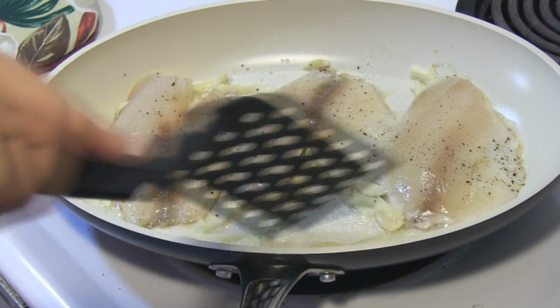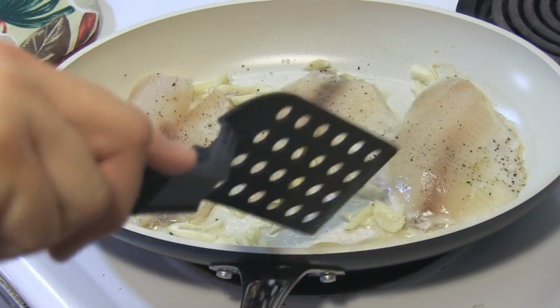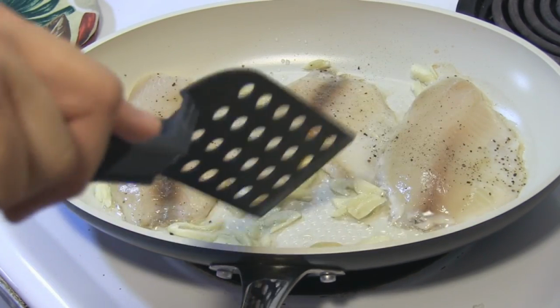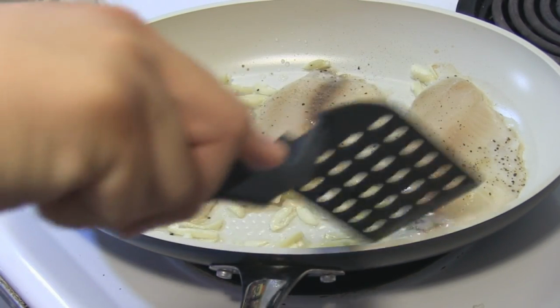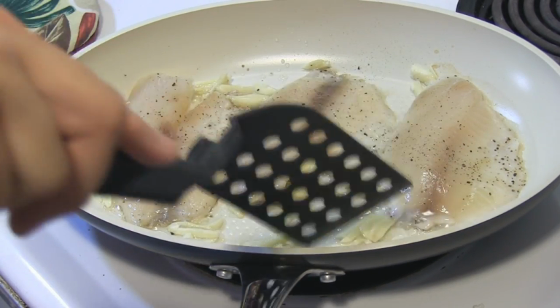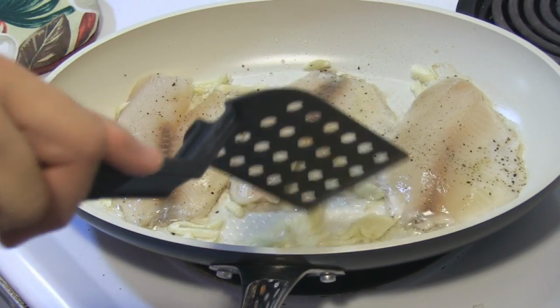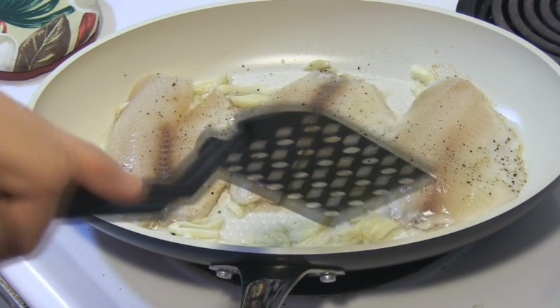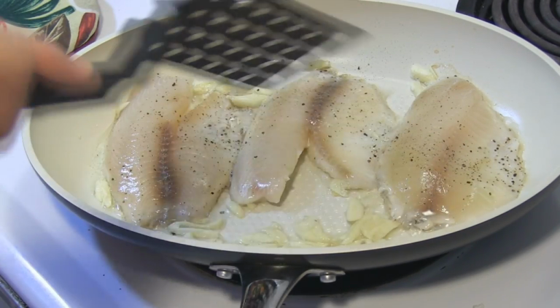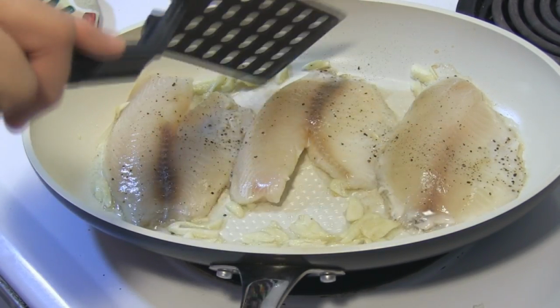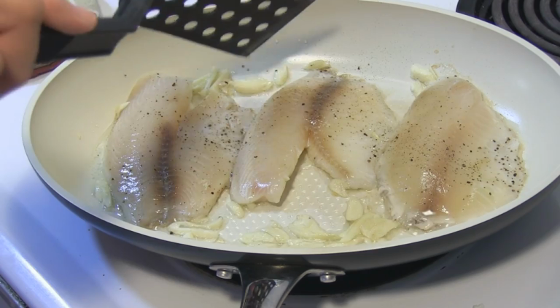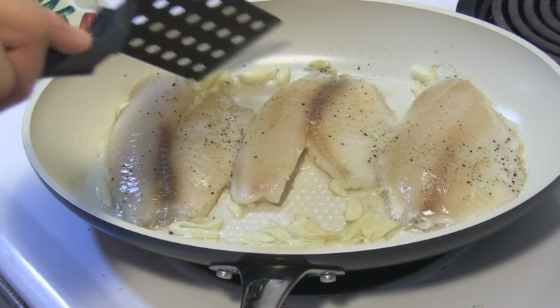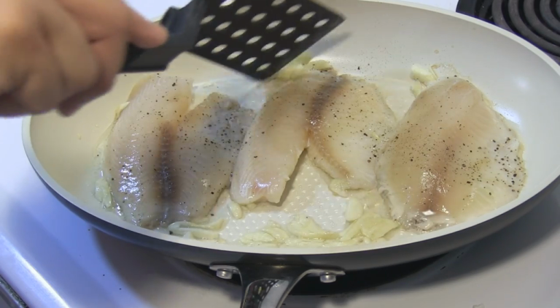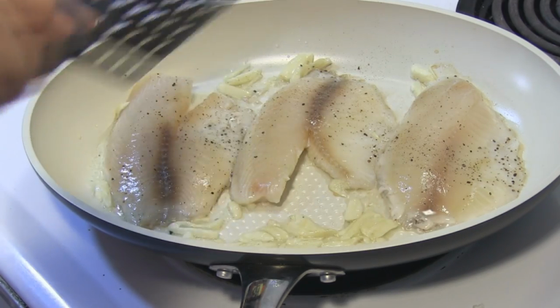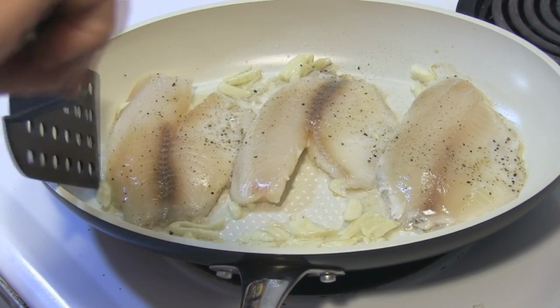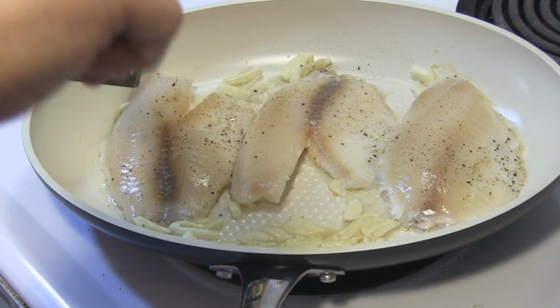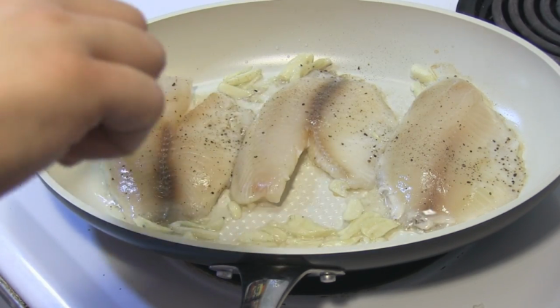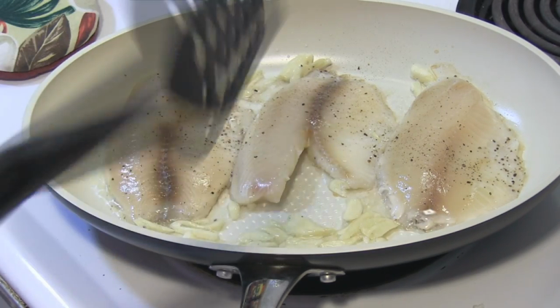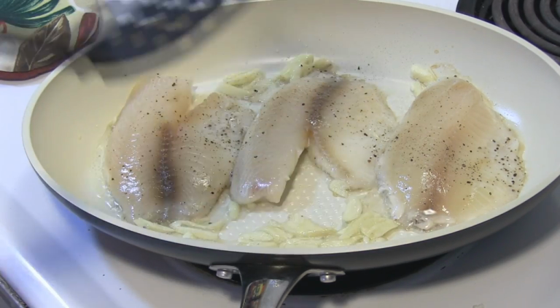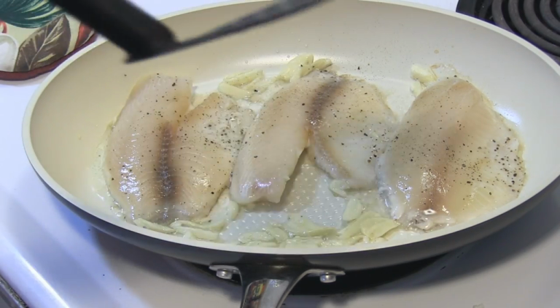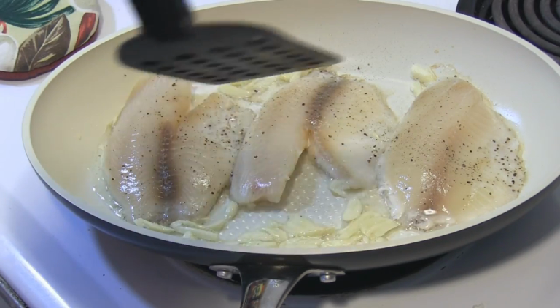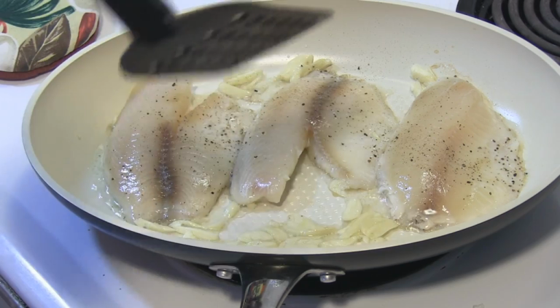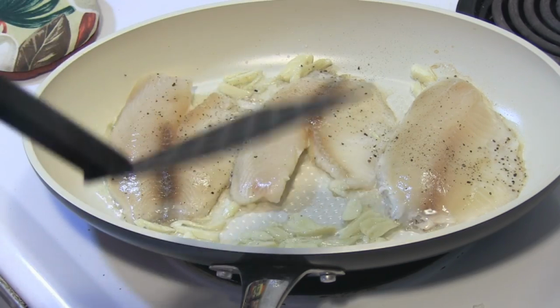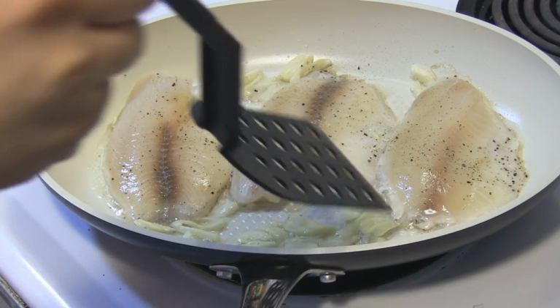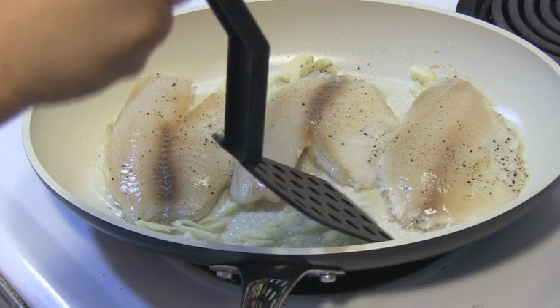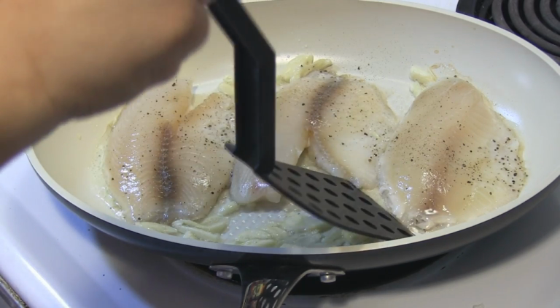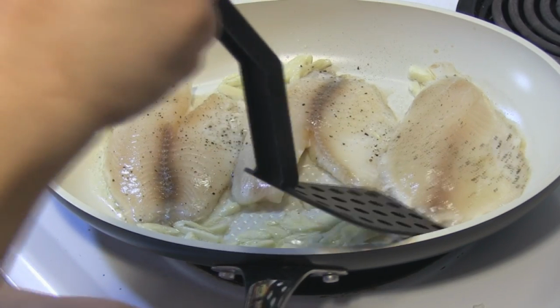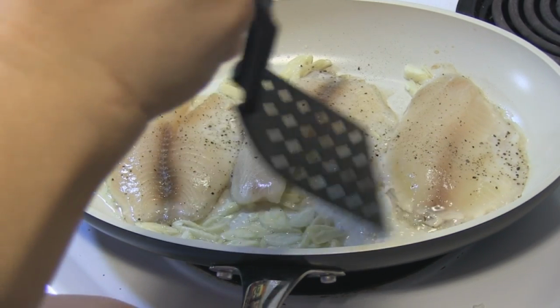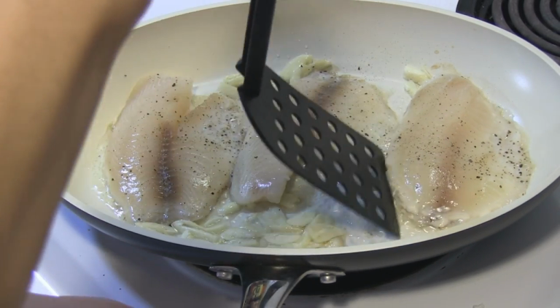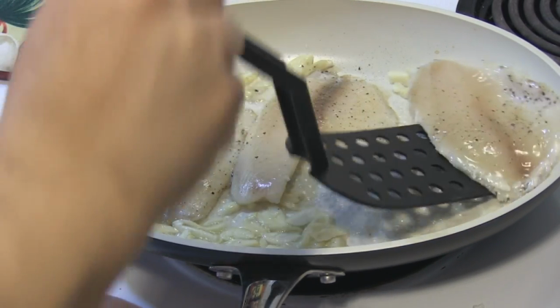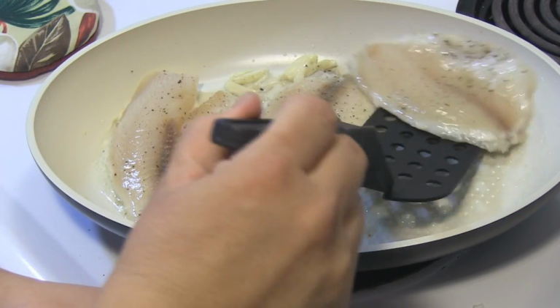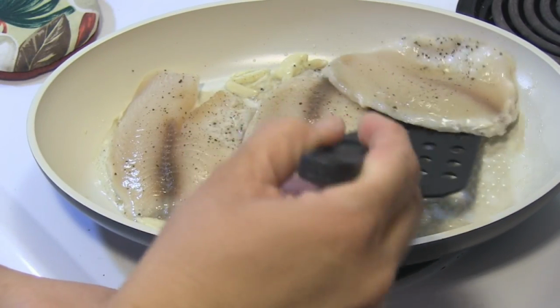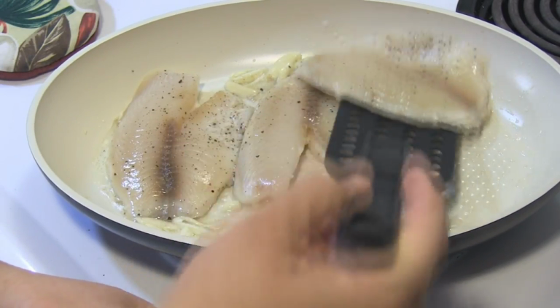If your garlic starts to look as if it's going to burn, the easy solution is to just go ahead and spoon it on top of your fish so that you don't let it burn.